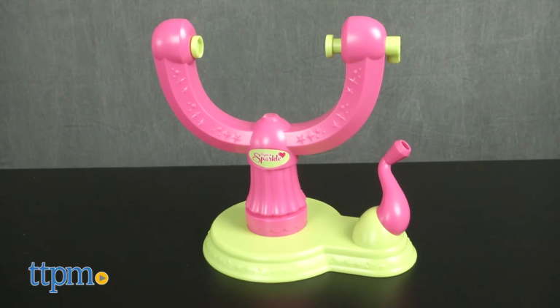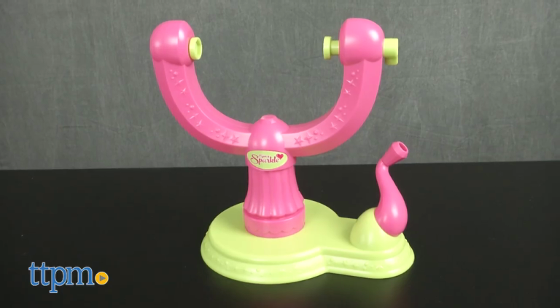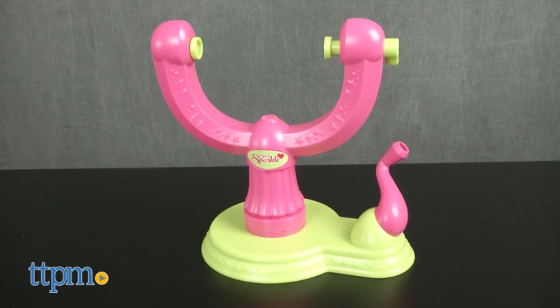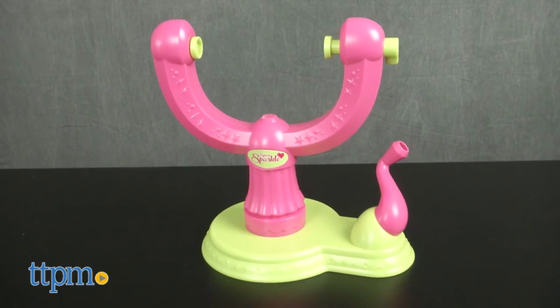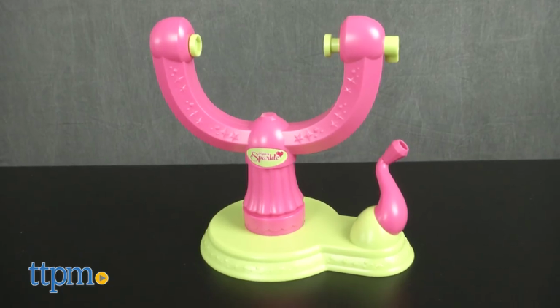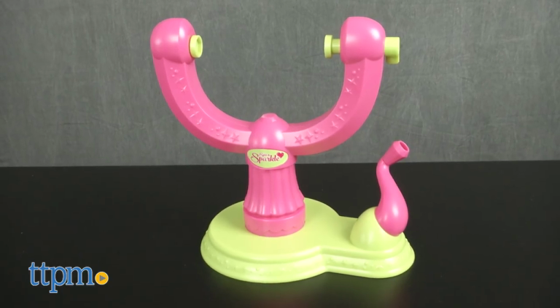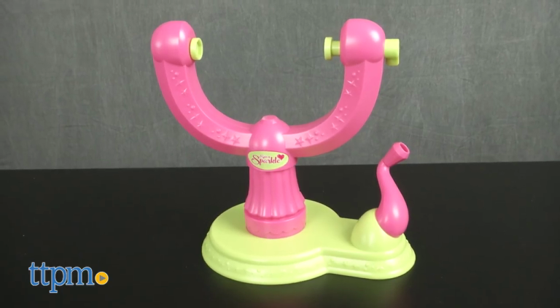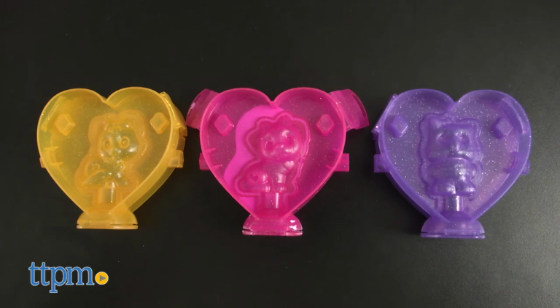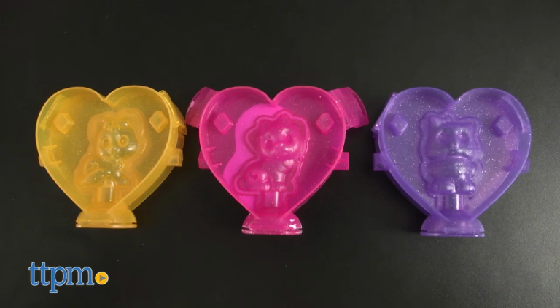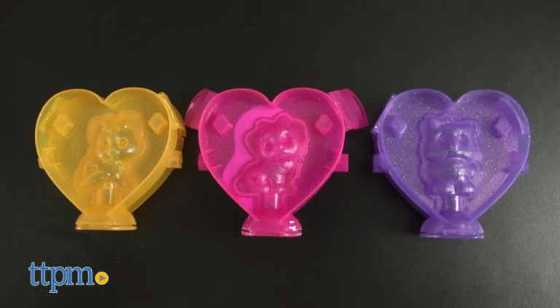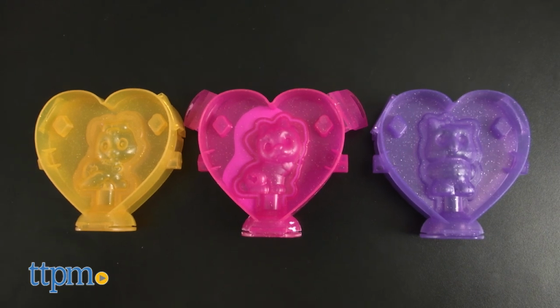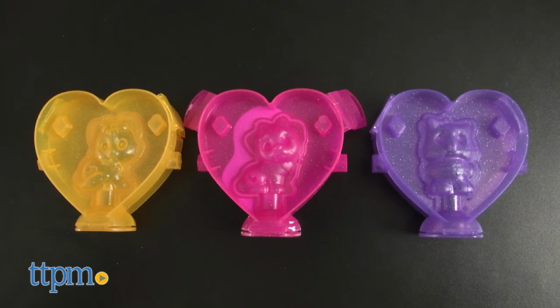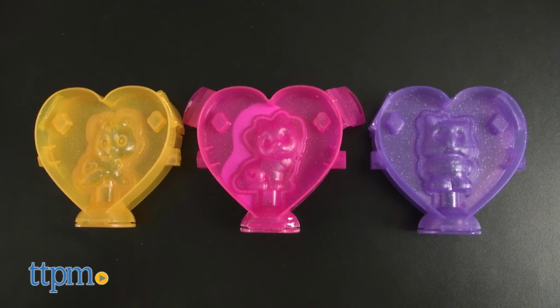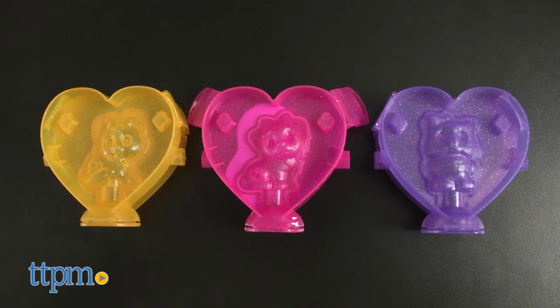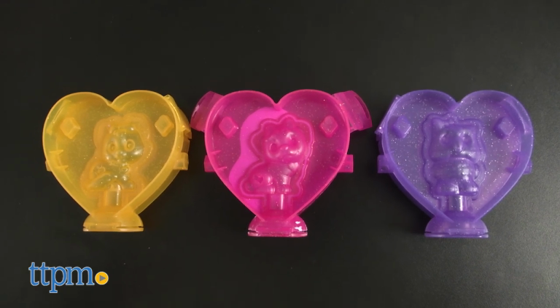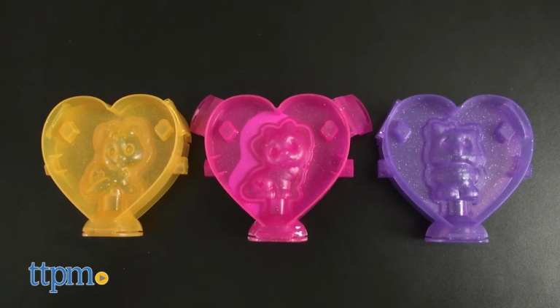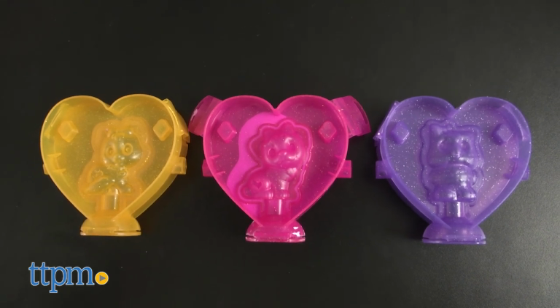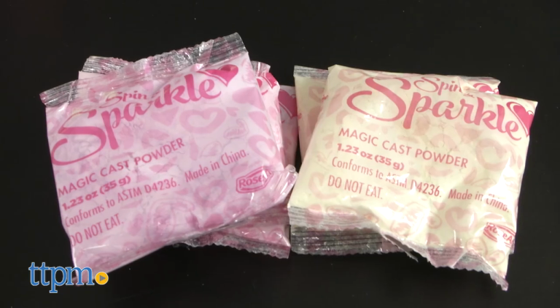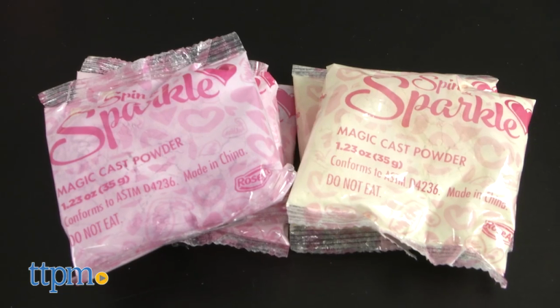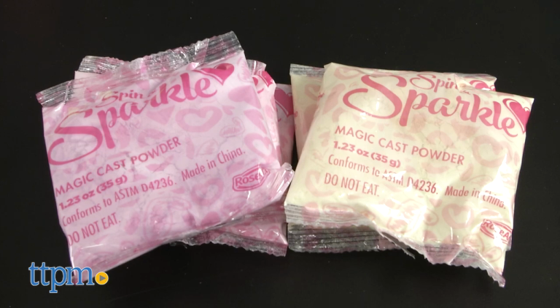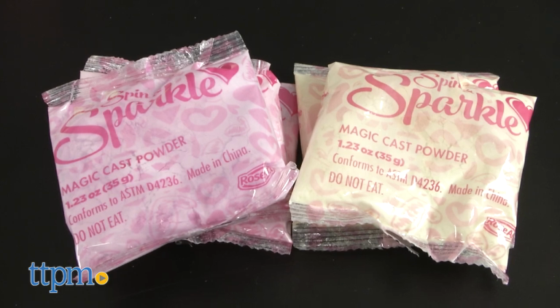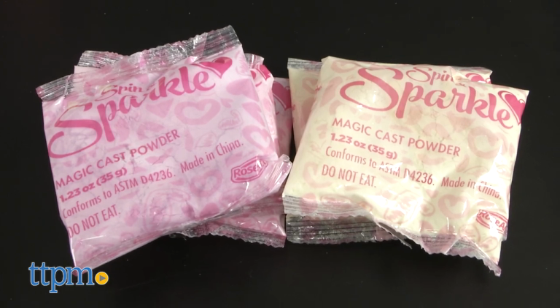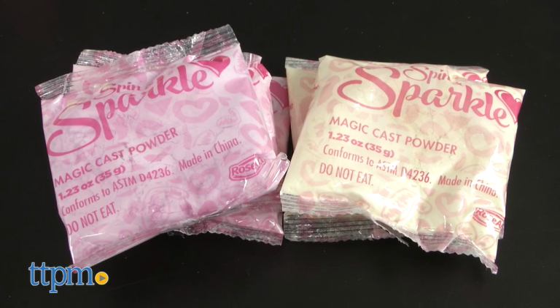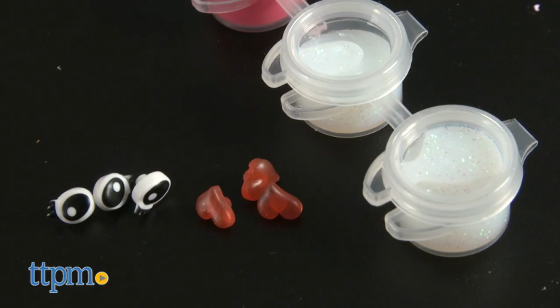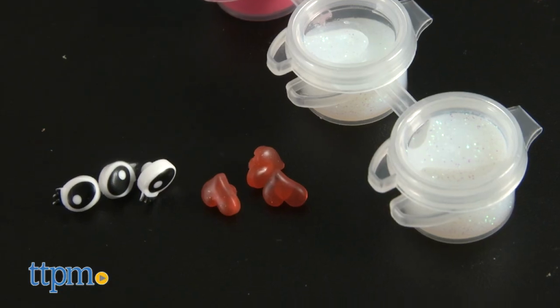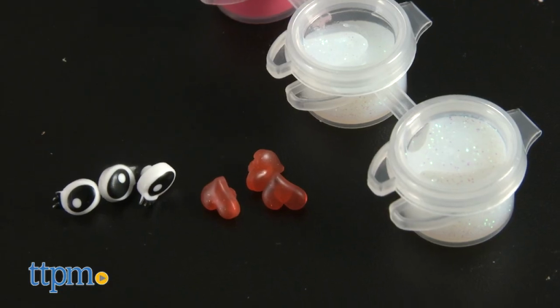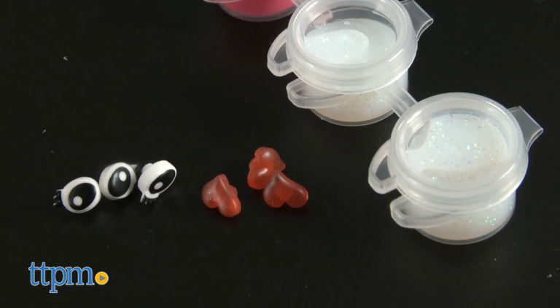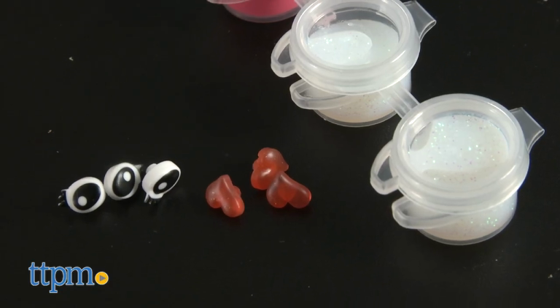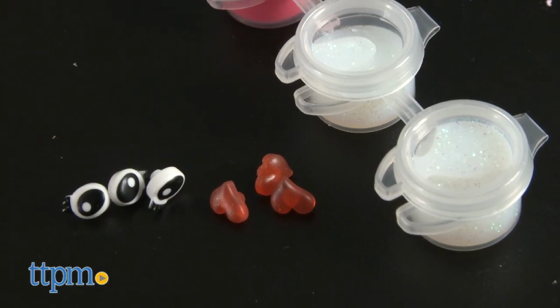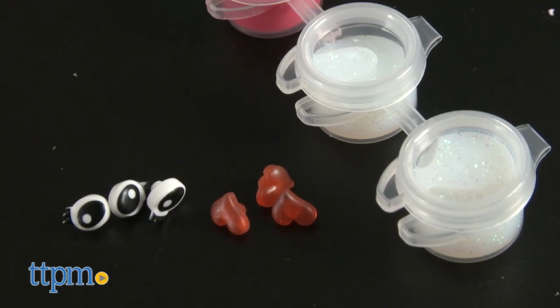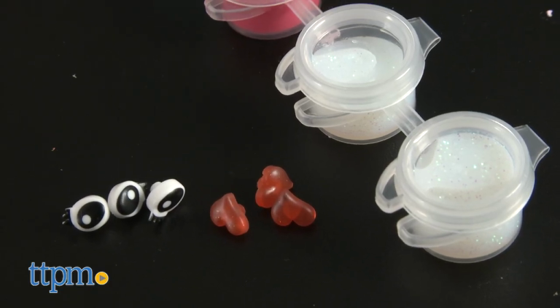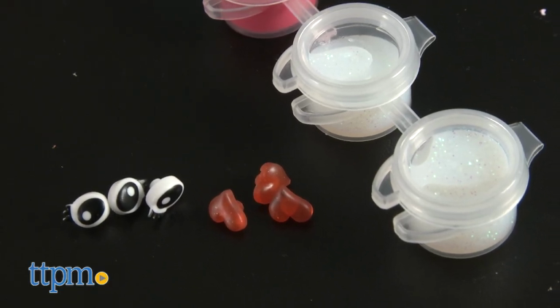This set comes with a Spin & Sparkle Pet Maker, three pet molds — cat, dog, and owl — six magic cast powder packs, six sets of eyes, and glitter.